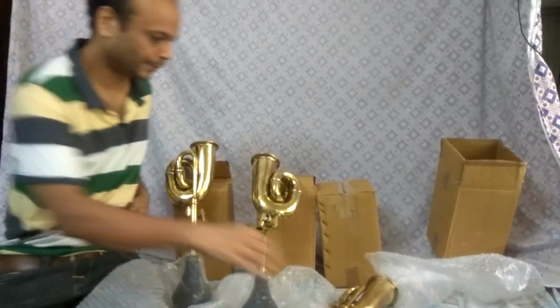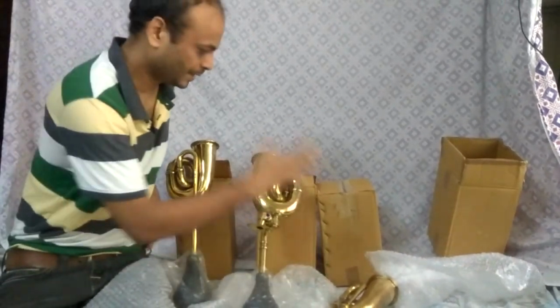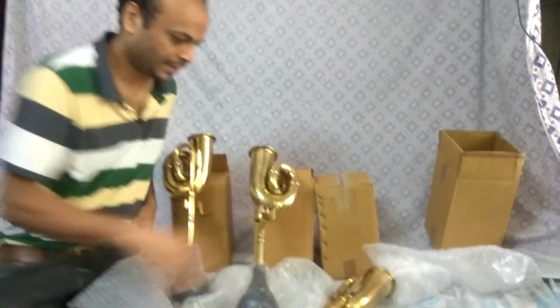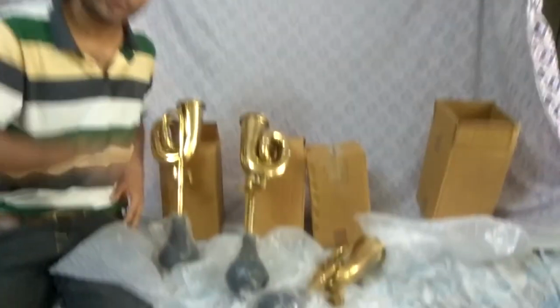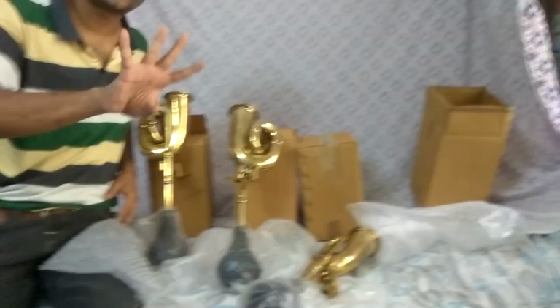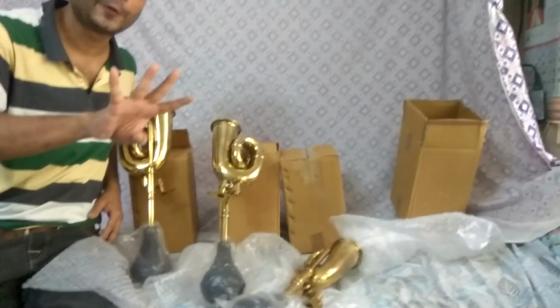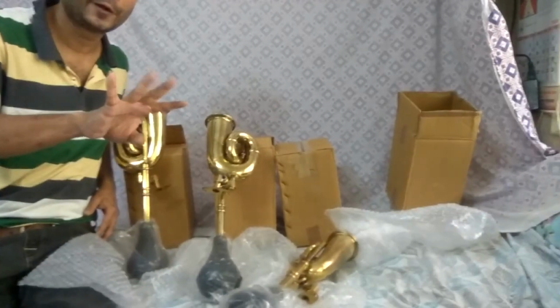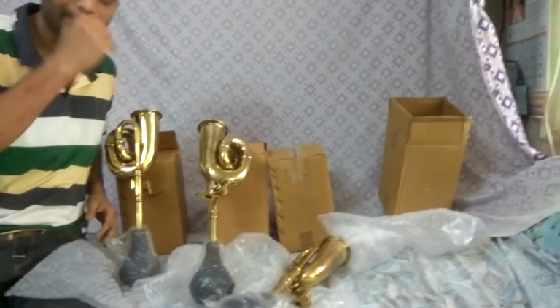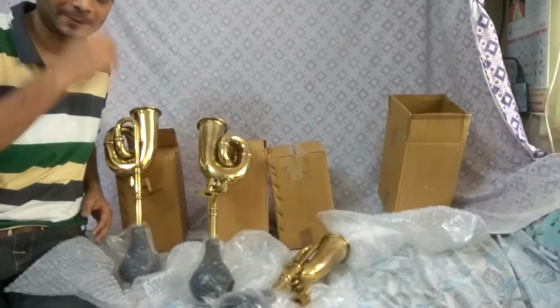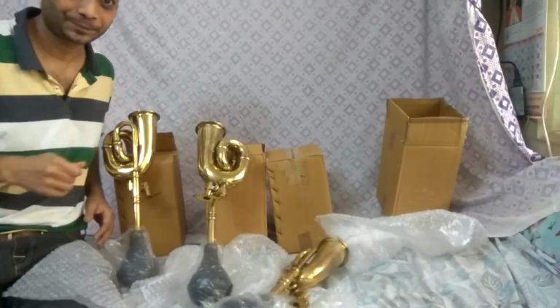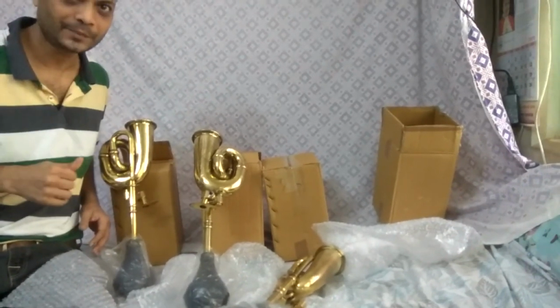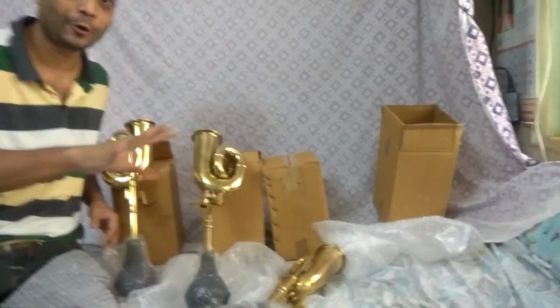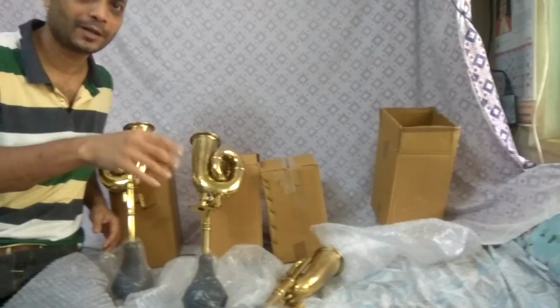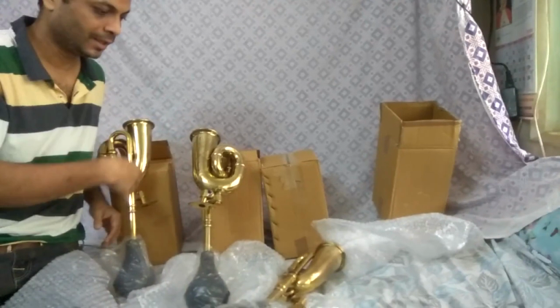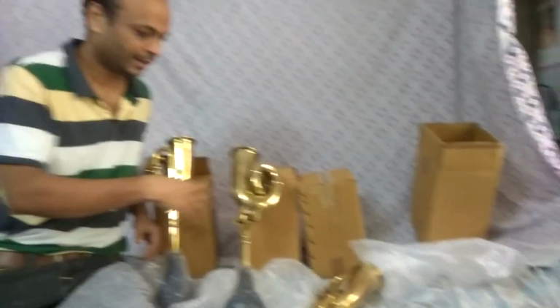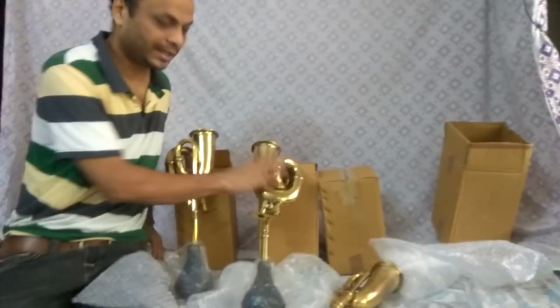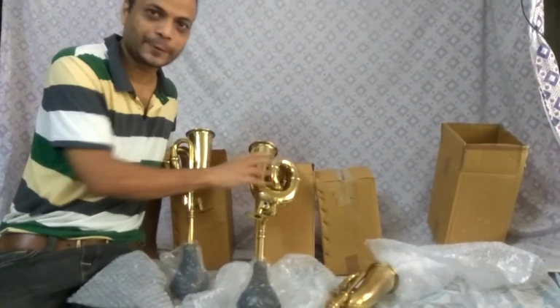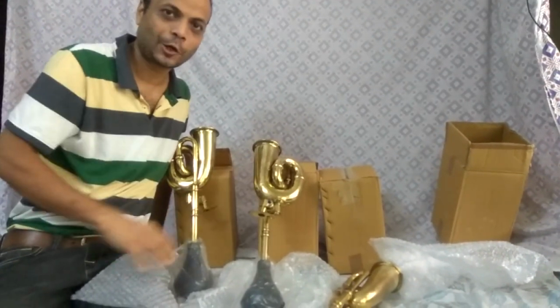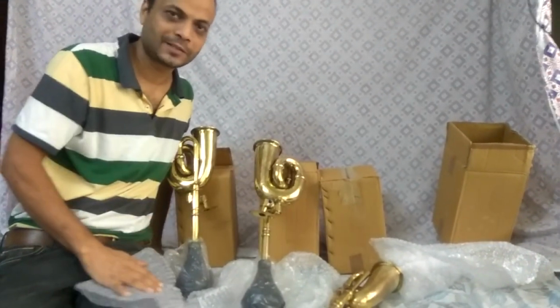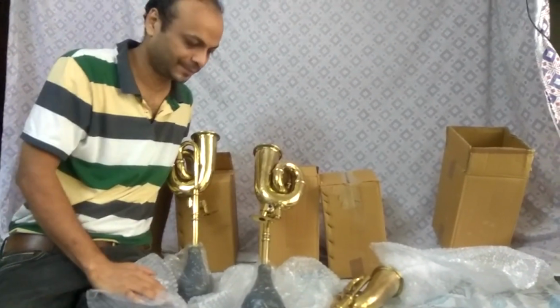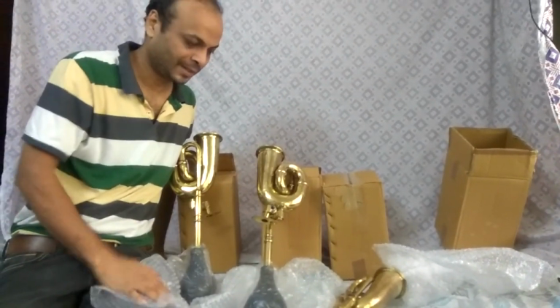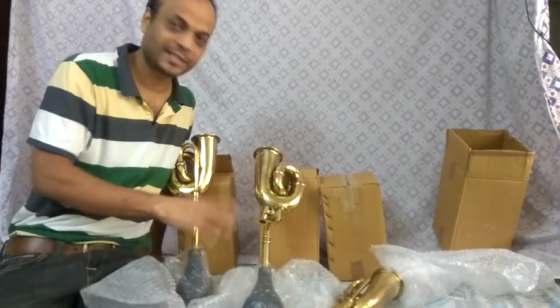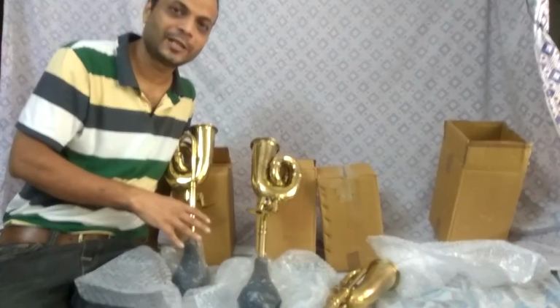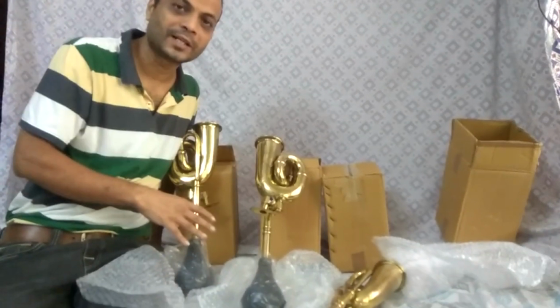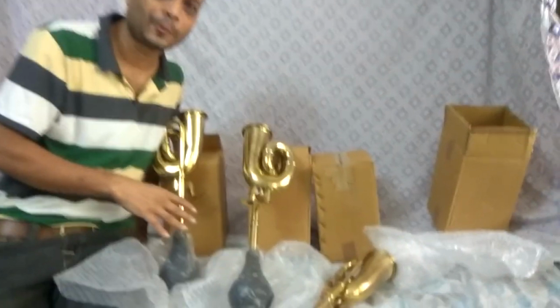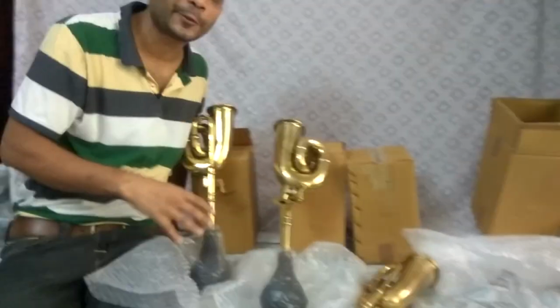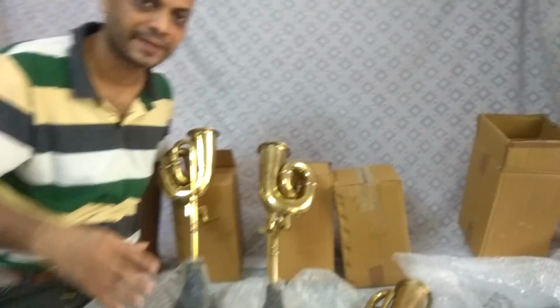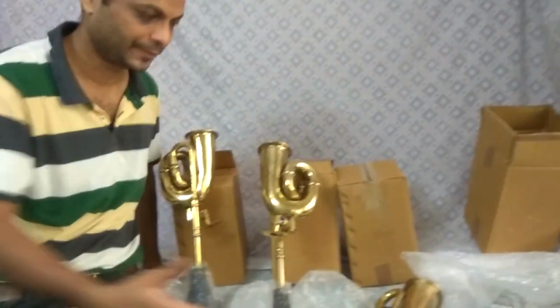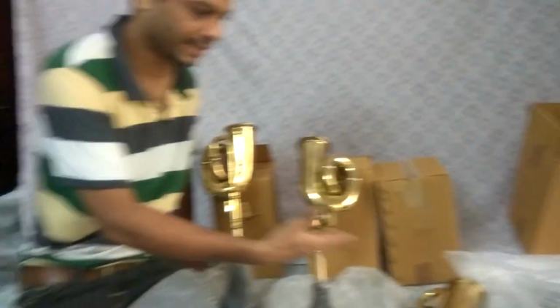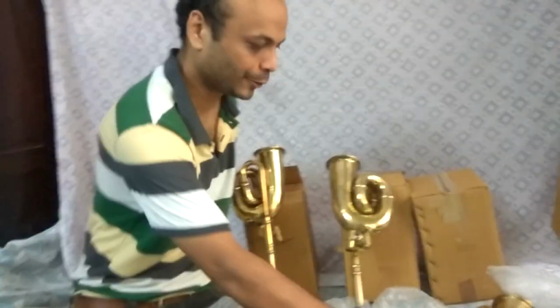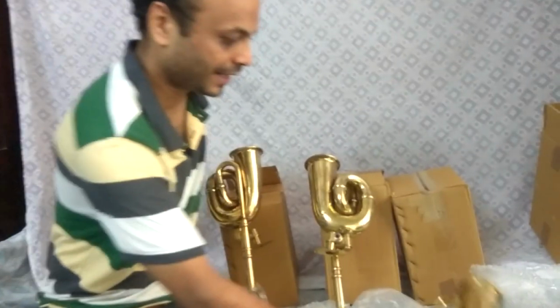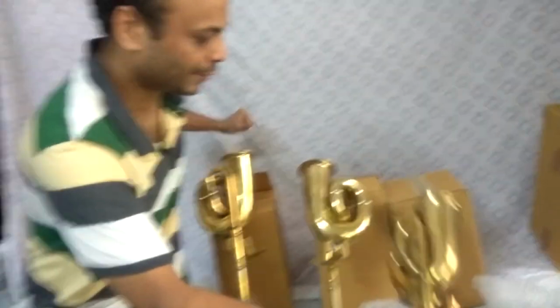I've got four double-twist horns based on the Lucas Model 23. You can come close and have a look.